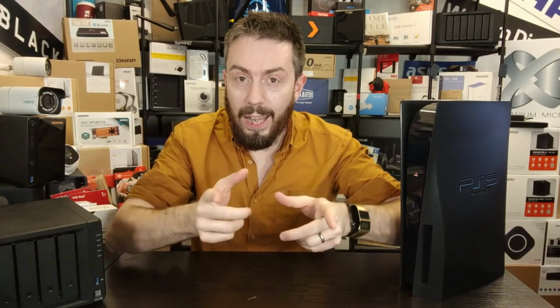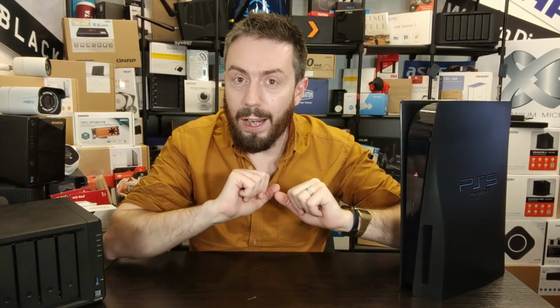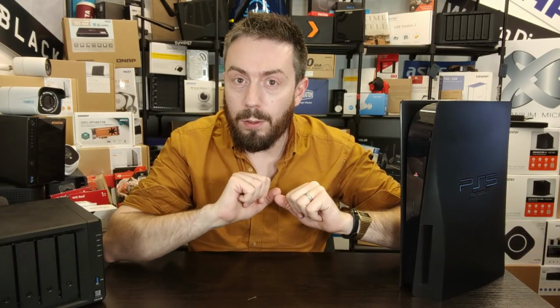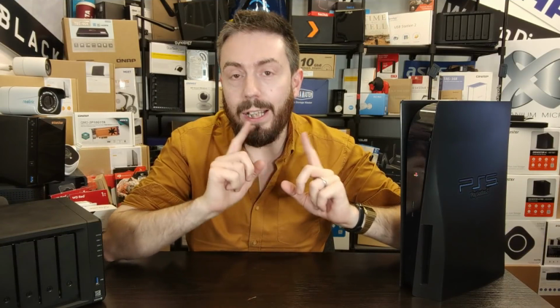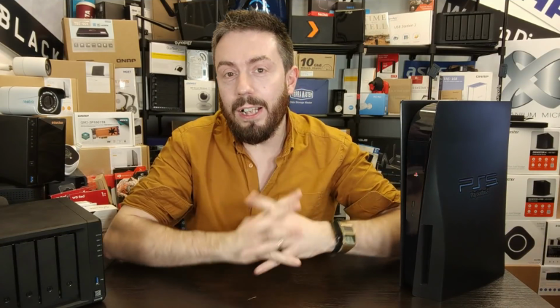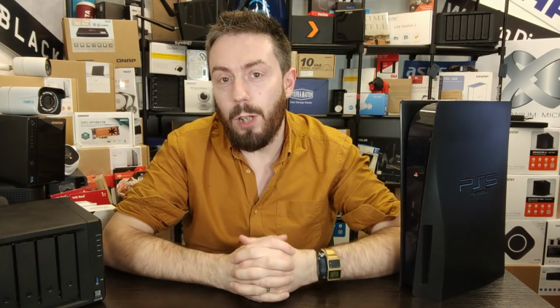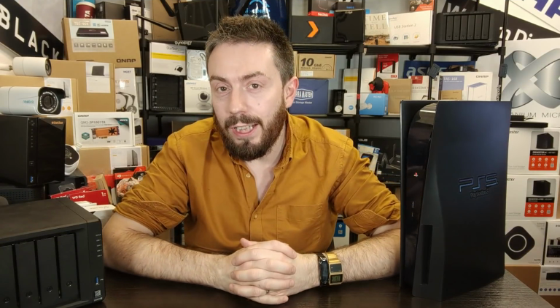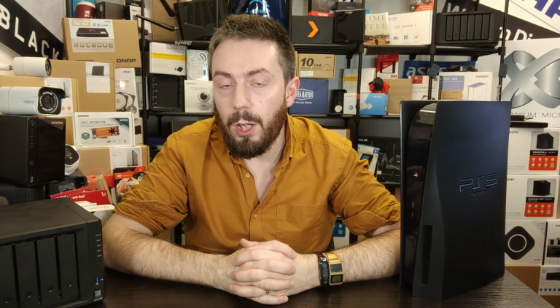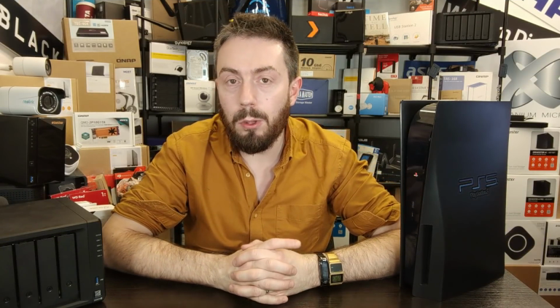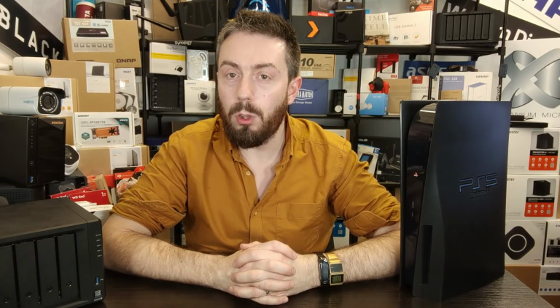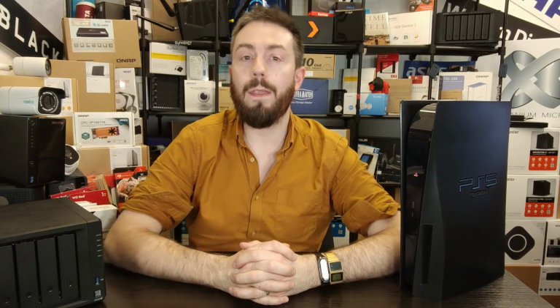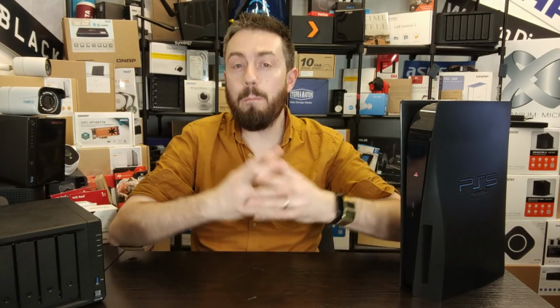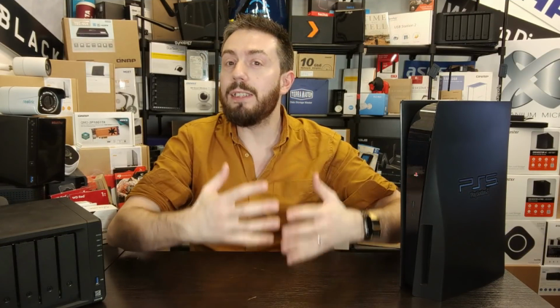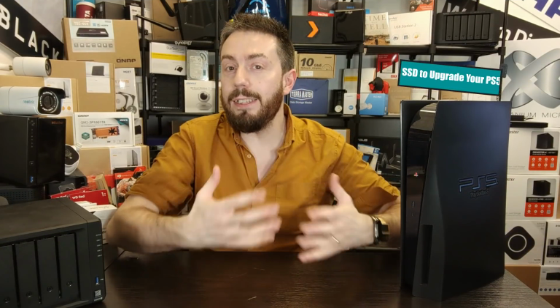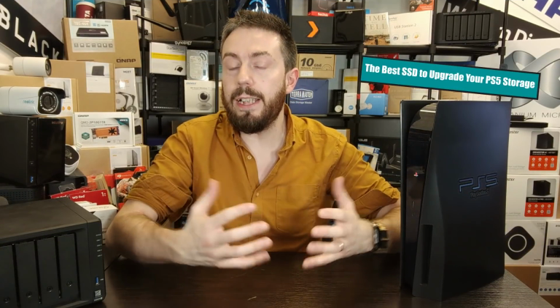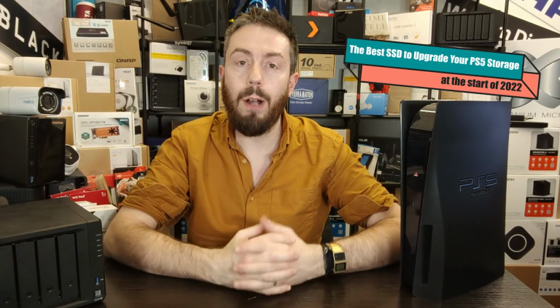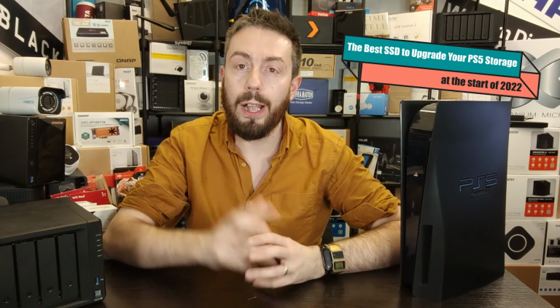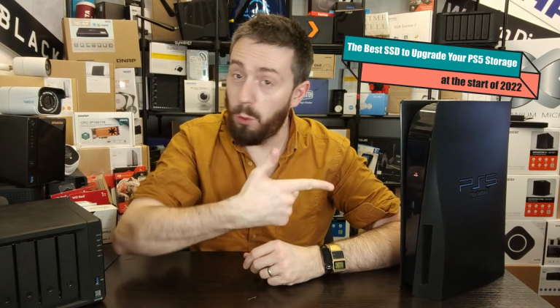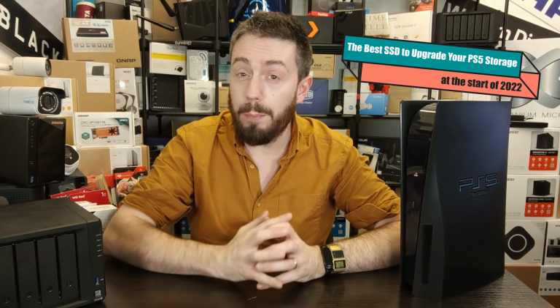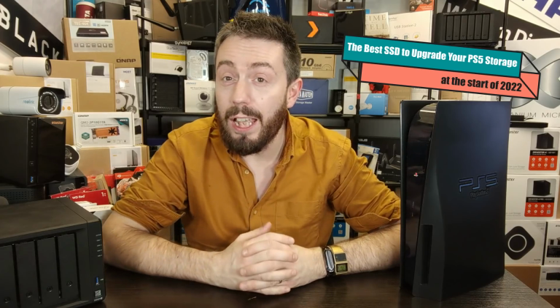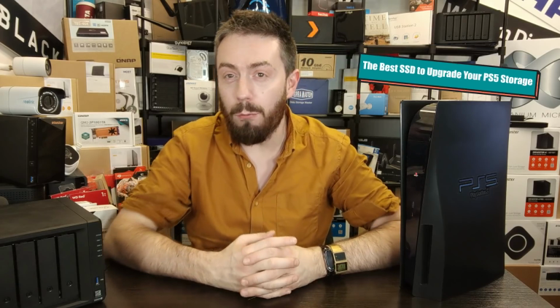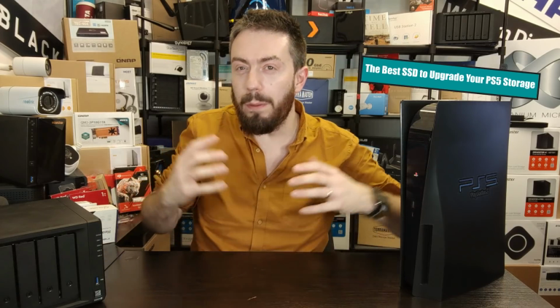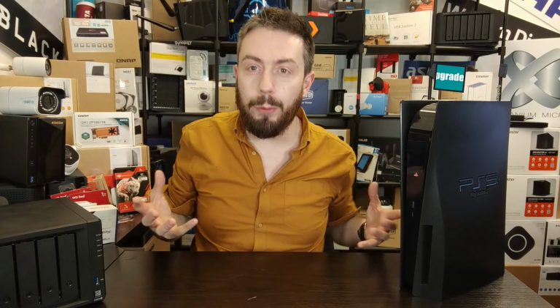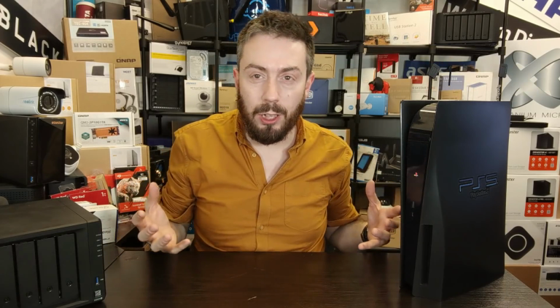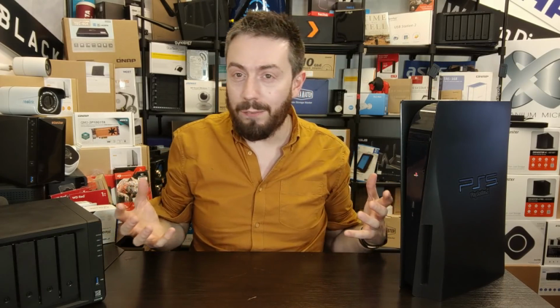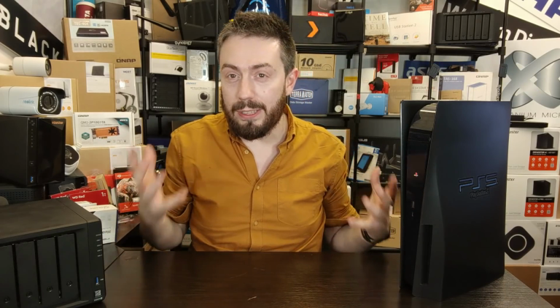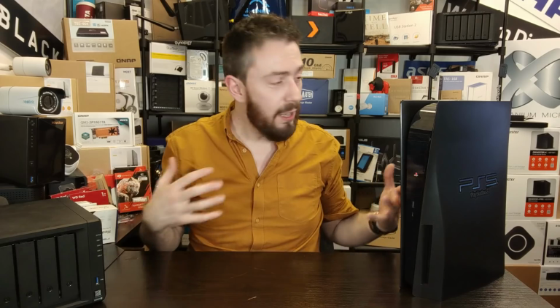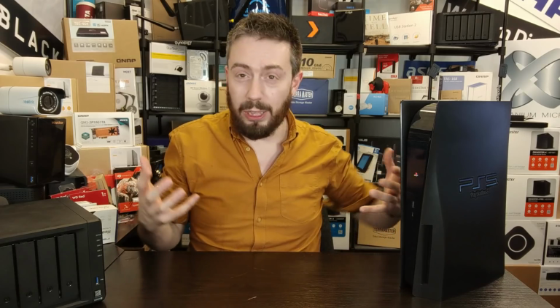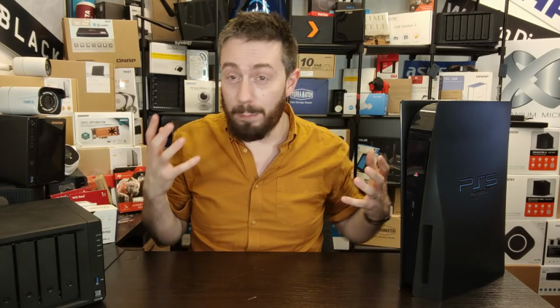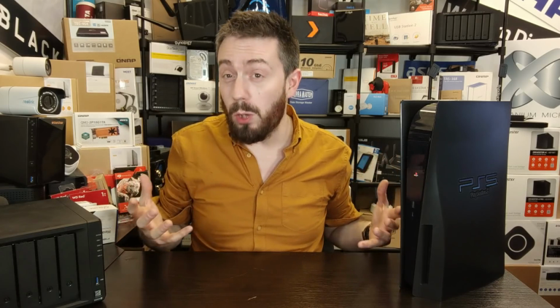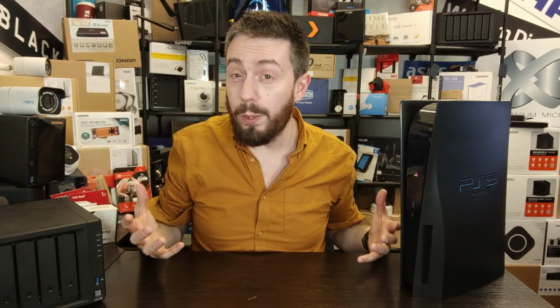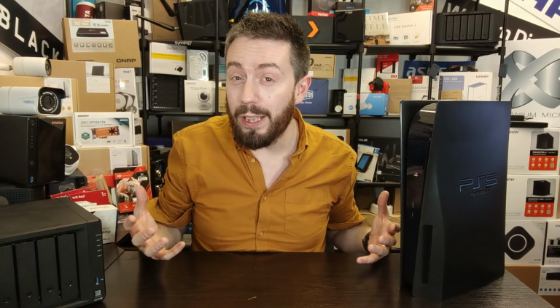Hello and welcome back. In today's video I want to talk about the best SSD to upgrade for your PS5, whether you've been following this channel while I've covered this subject for the bulk of 2021 or you're just coming into this straight away trying to make your first time purchase.